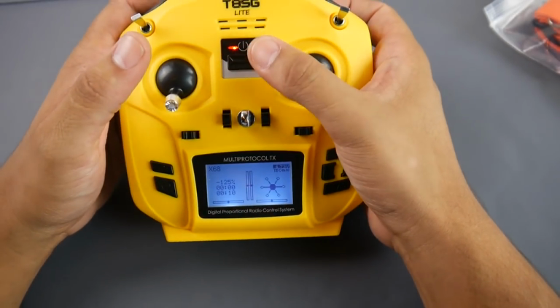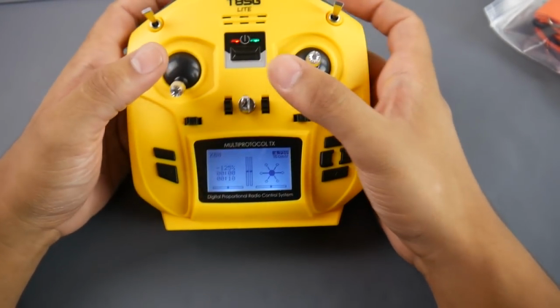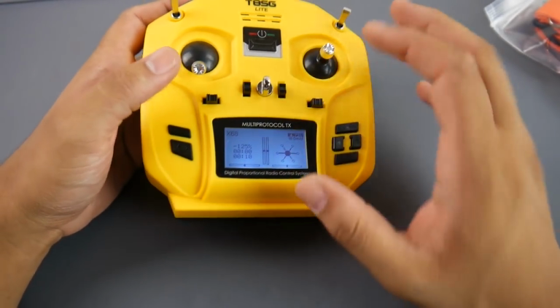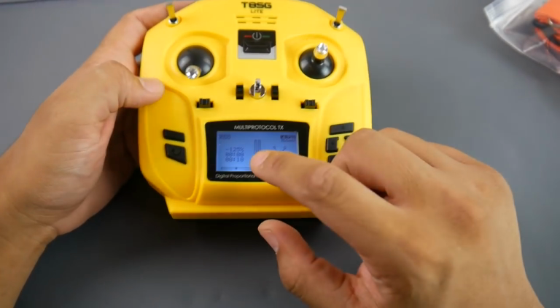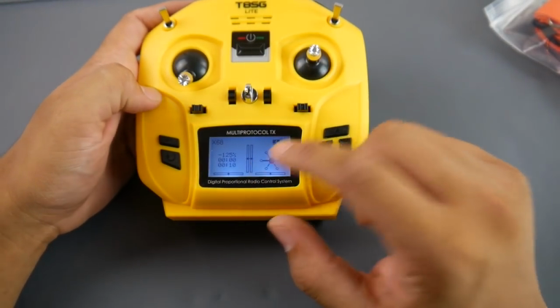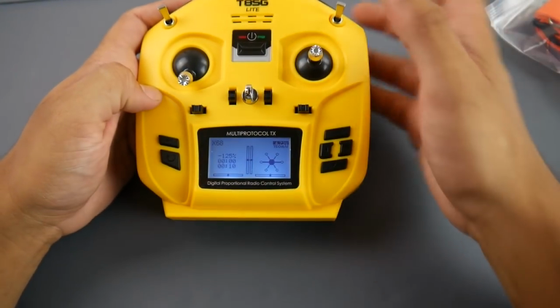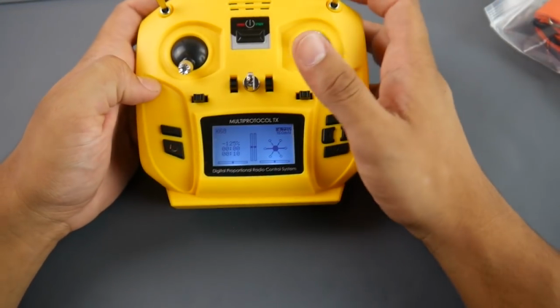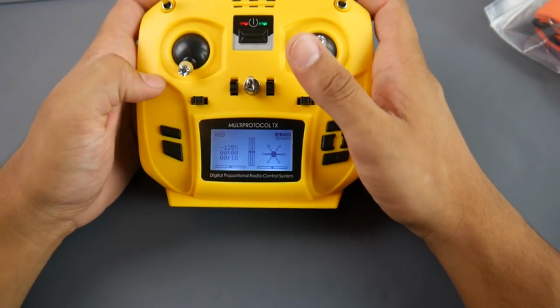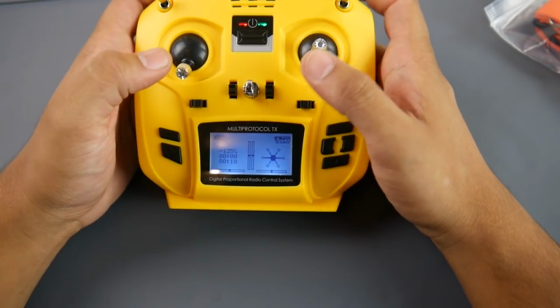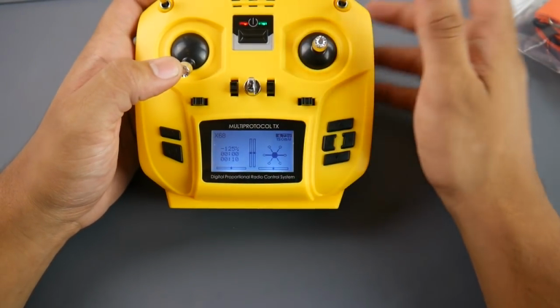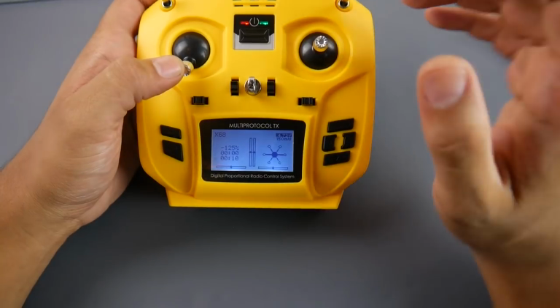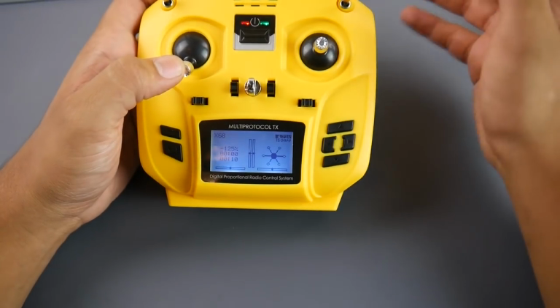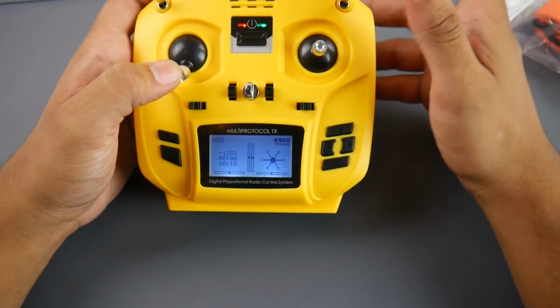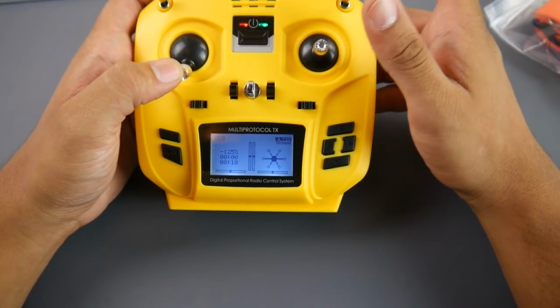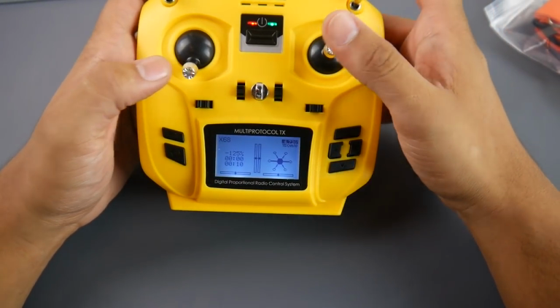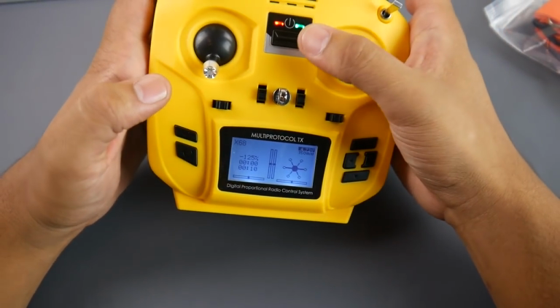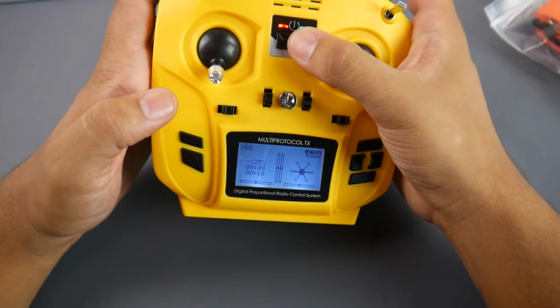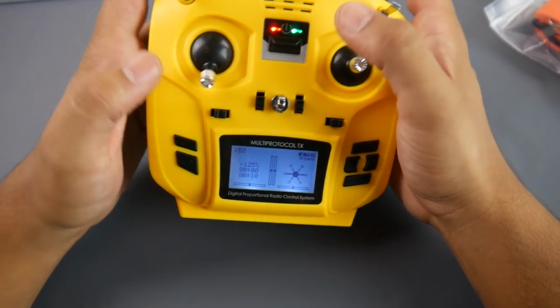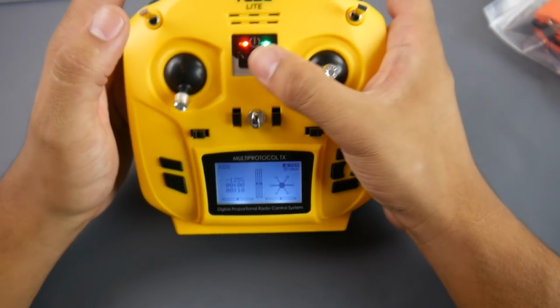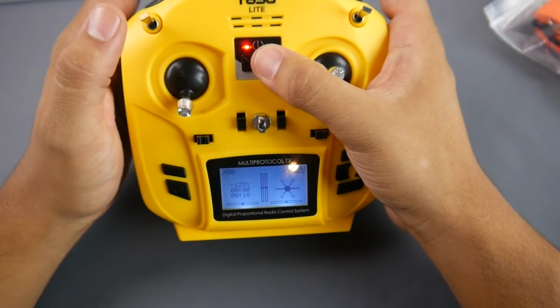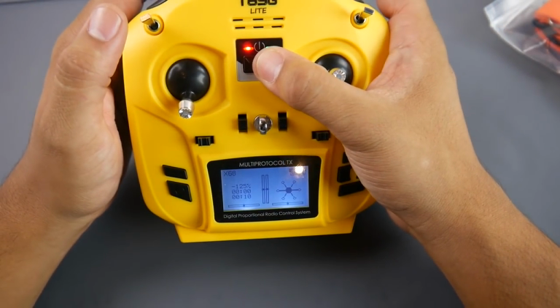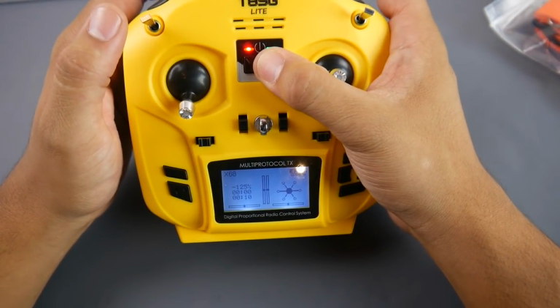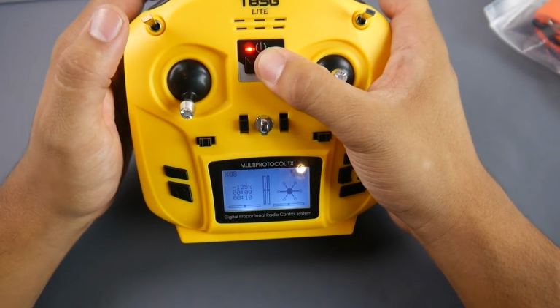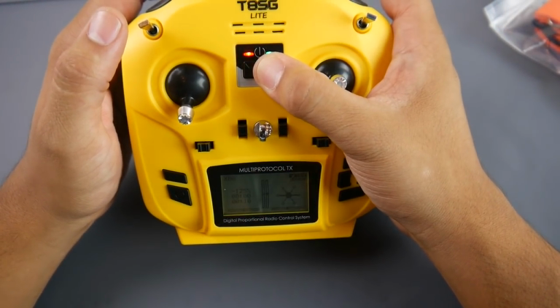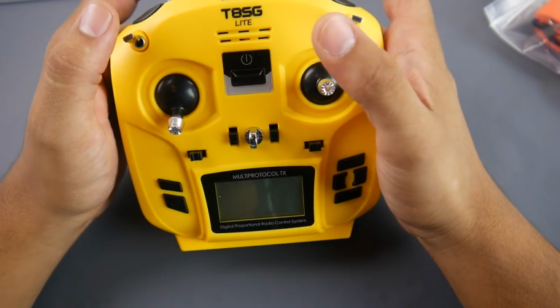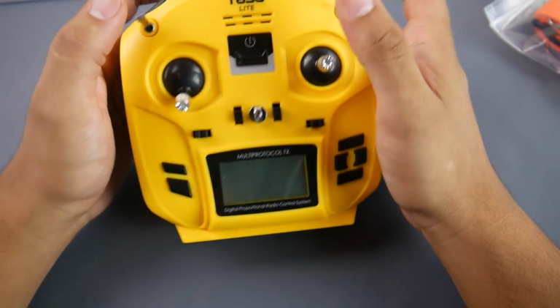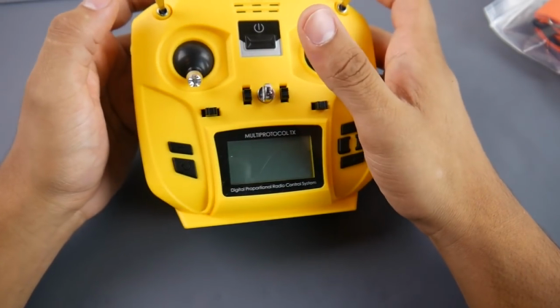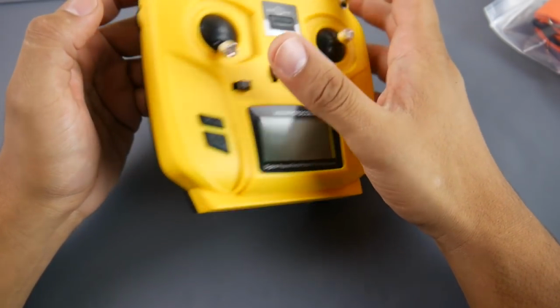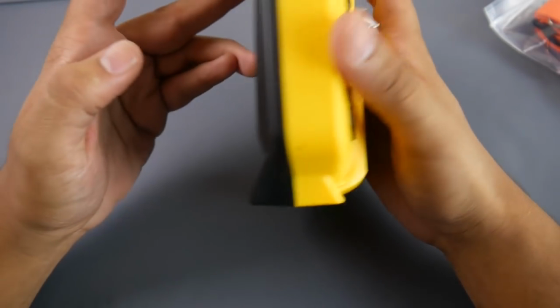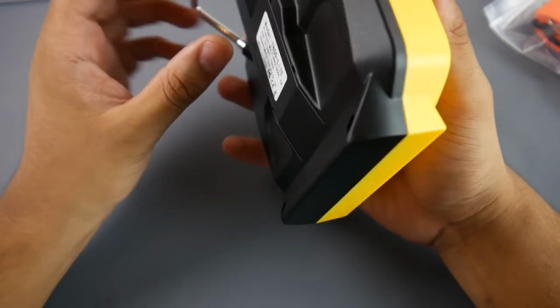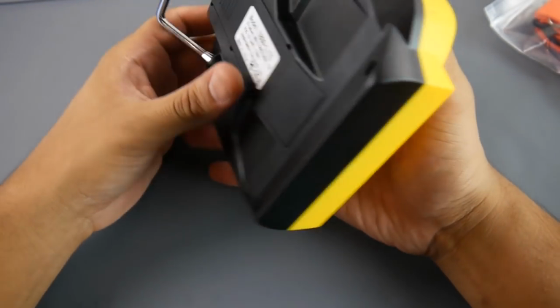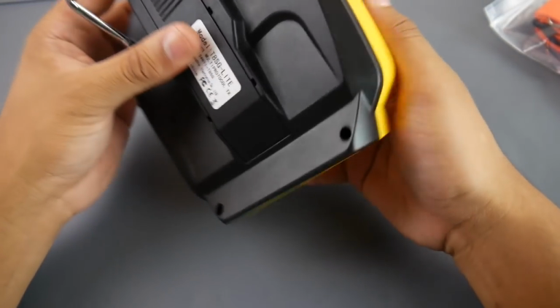It runs the Deviation firmware and there's a lot of documentation online on how to set it up. Overall, it's pretty good for what it is.